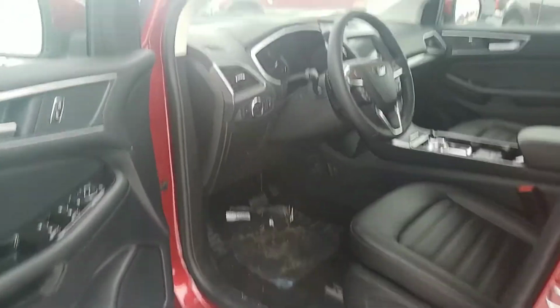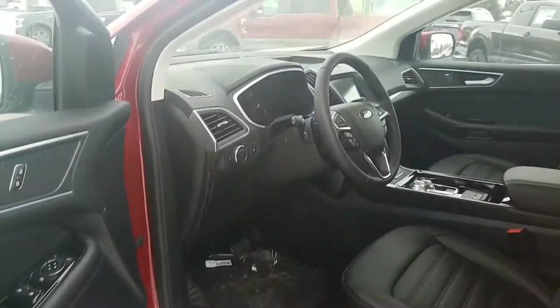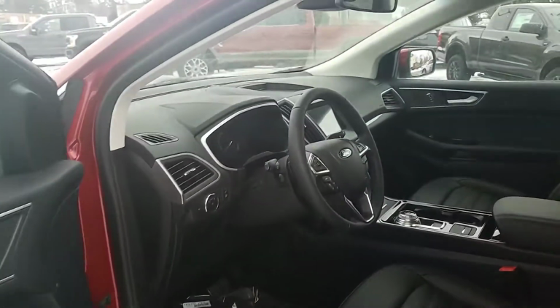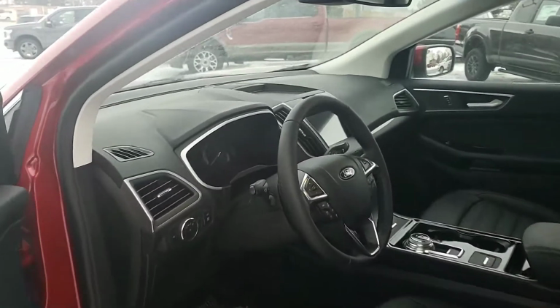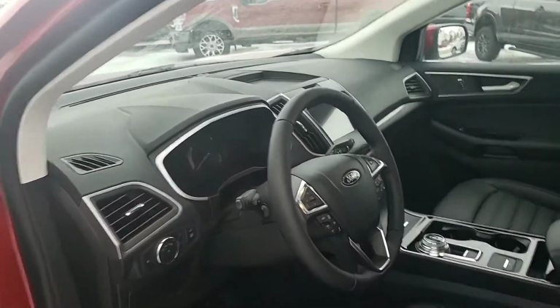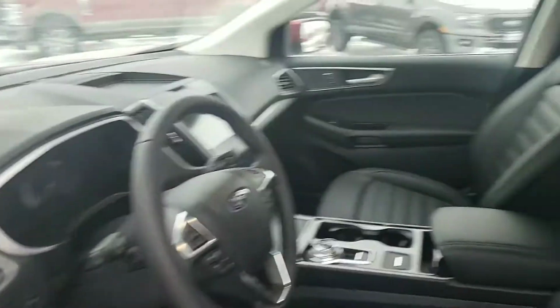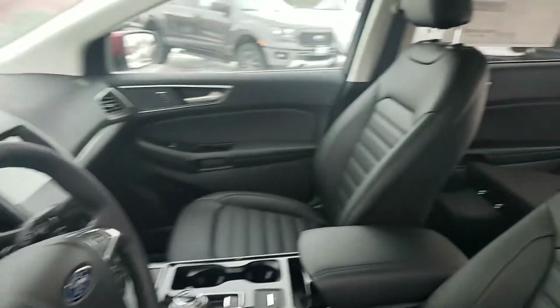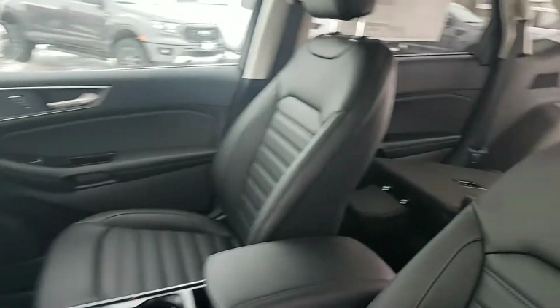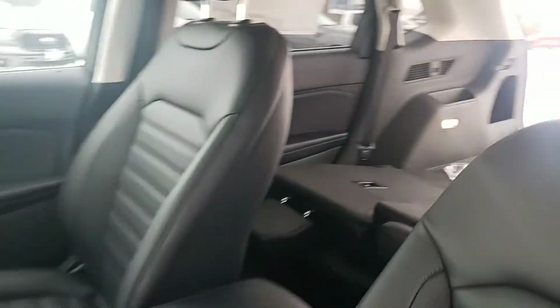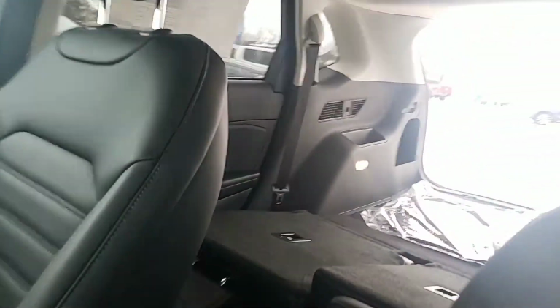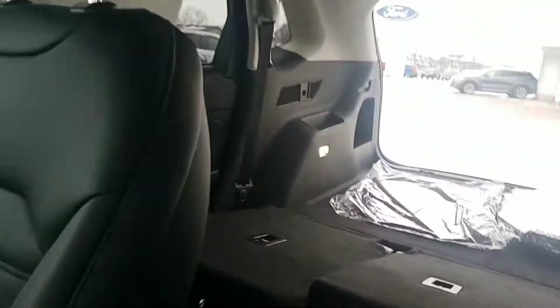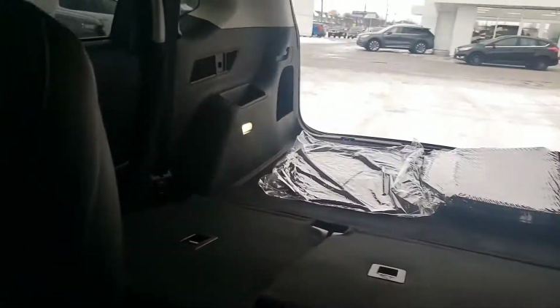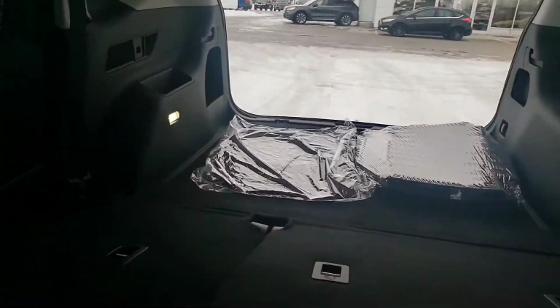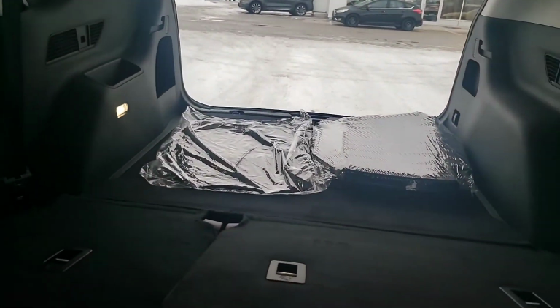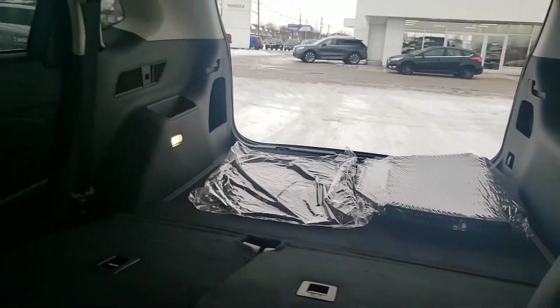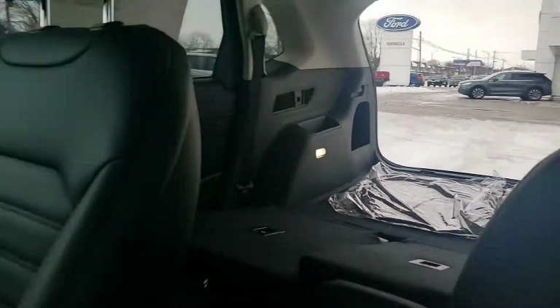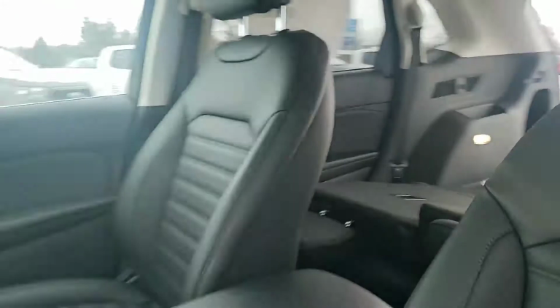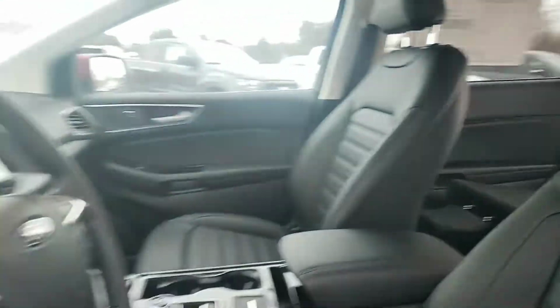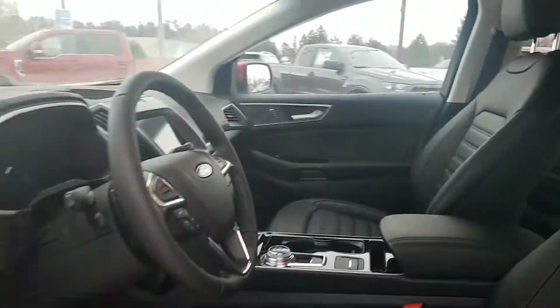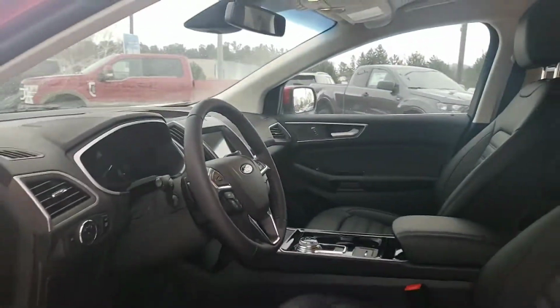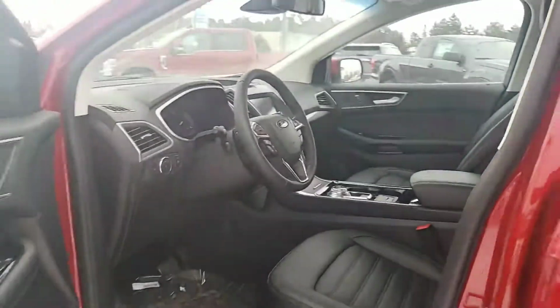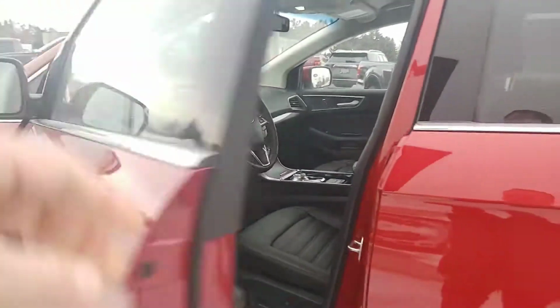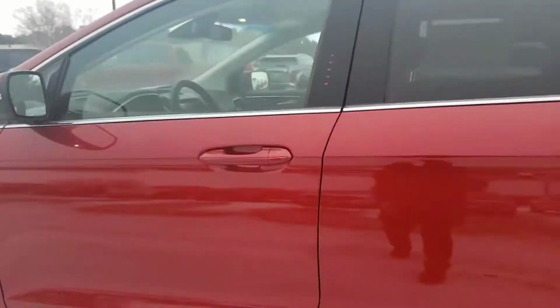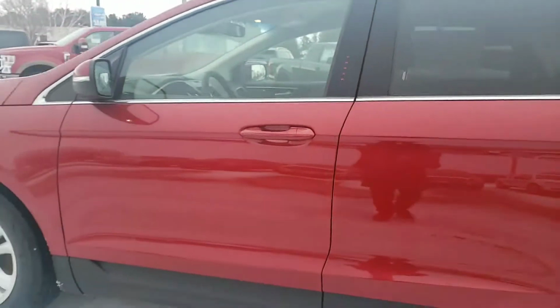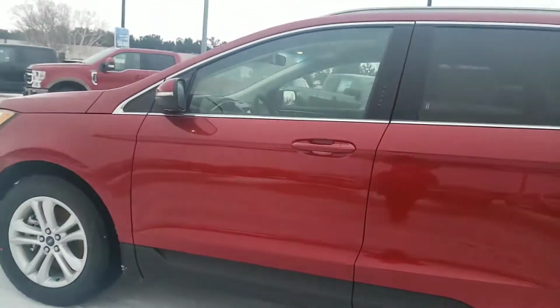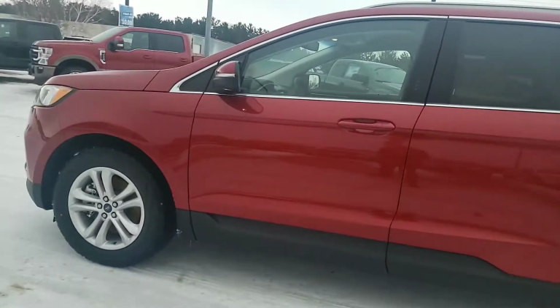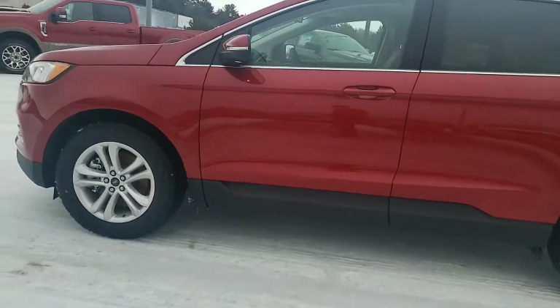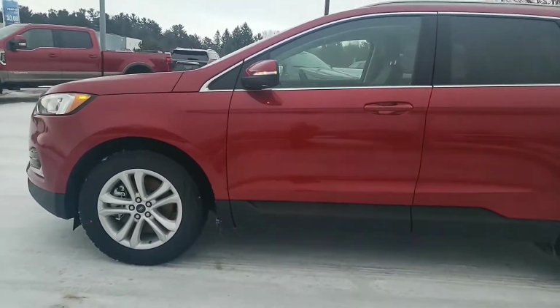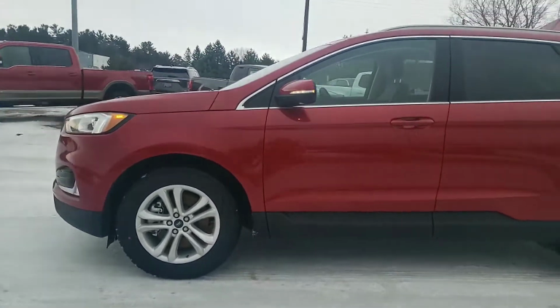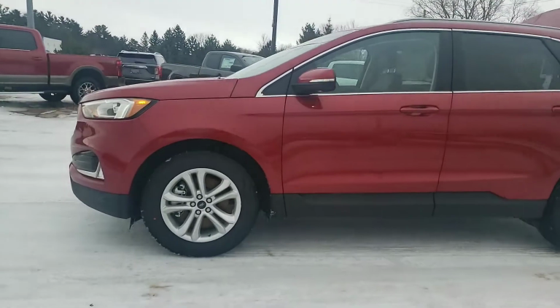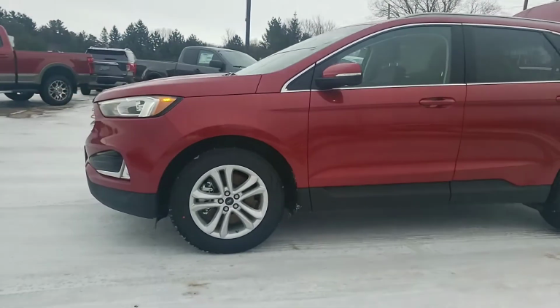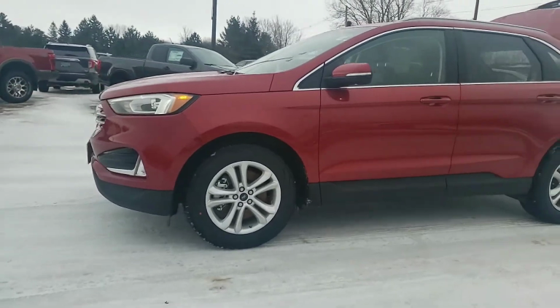If you have any questions about anything you see in the video, just ask Leah. She's a product expert and I know she'll do her best. Also, if you live out of the area, don't let distance be an issue — we can deliver all over Ontario.